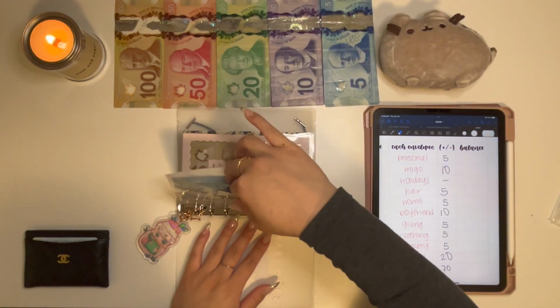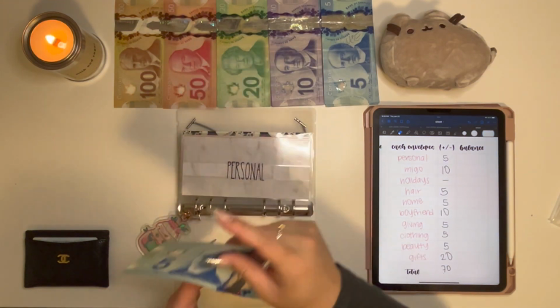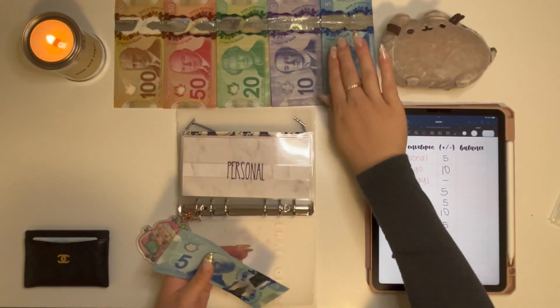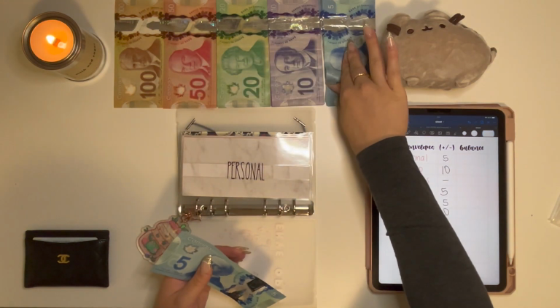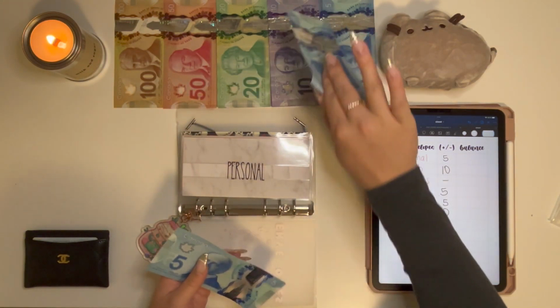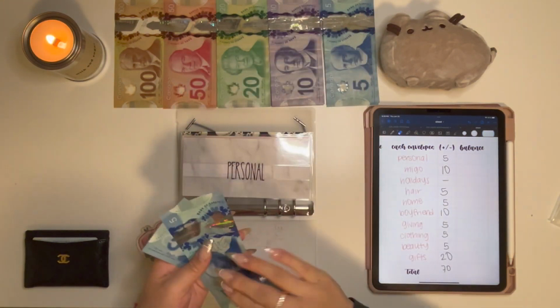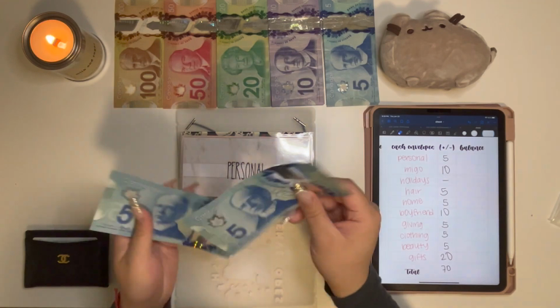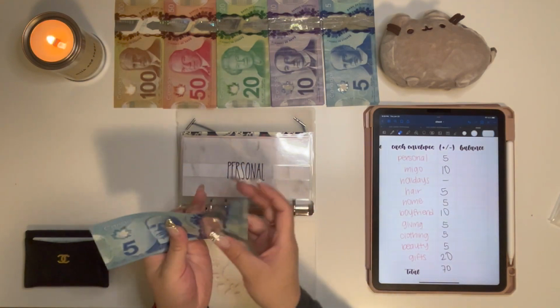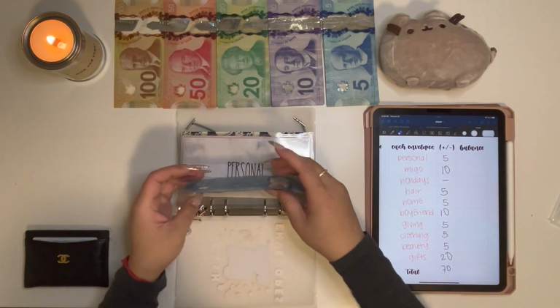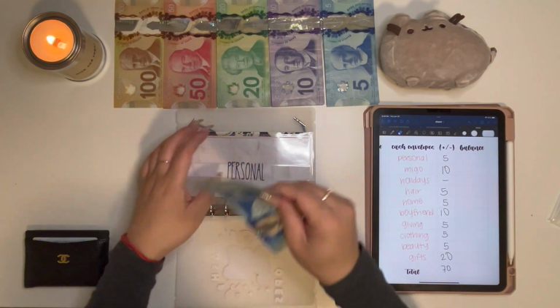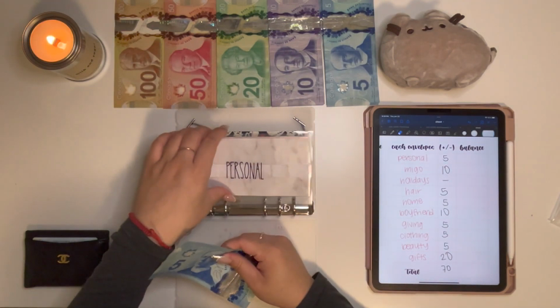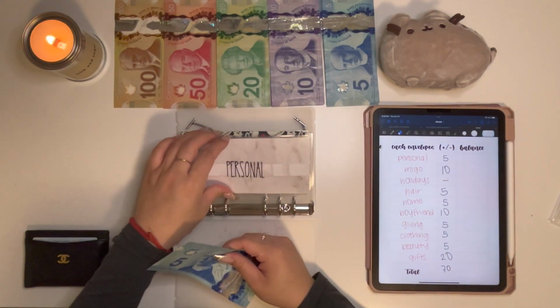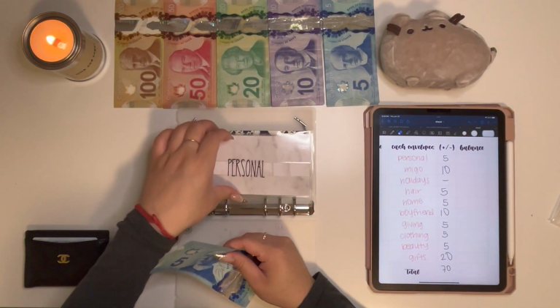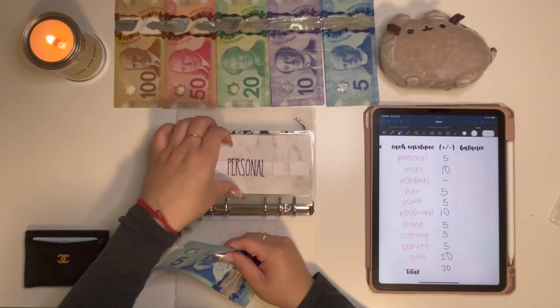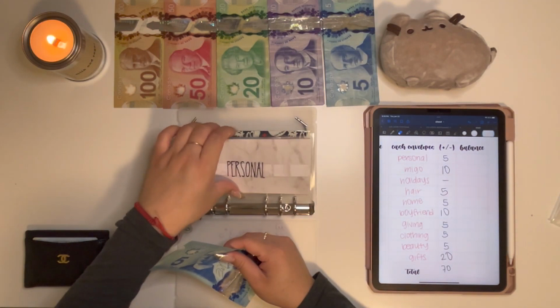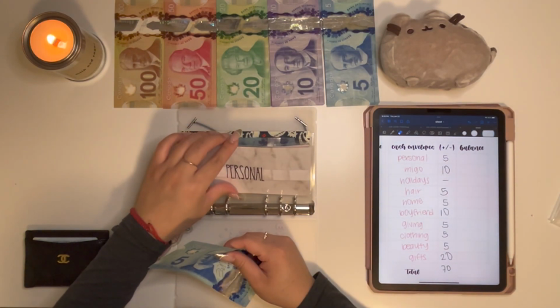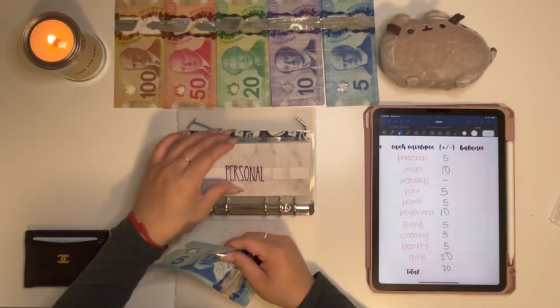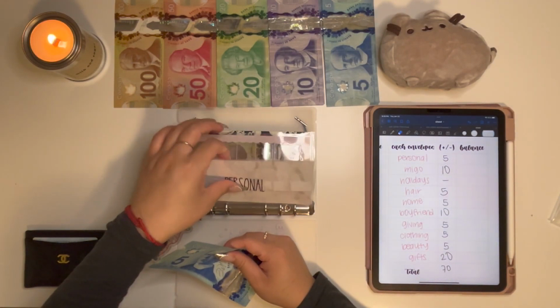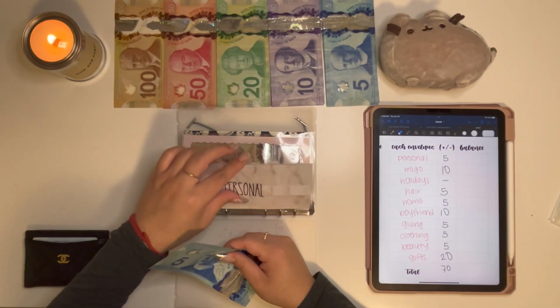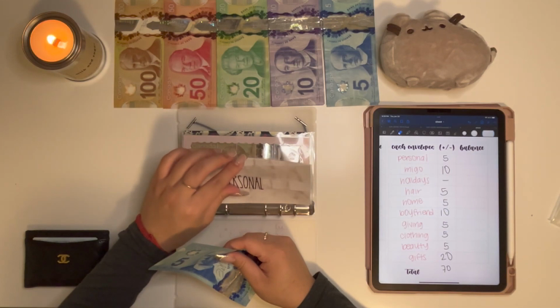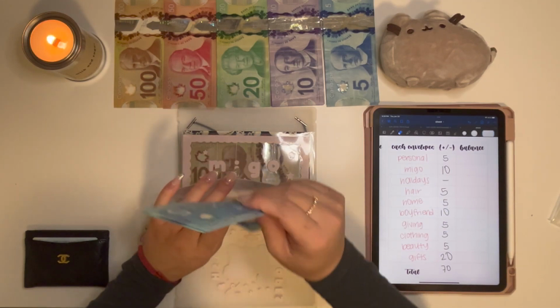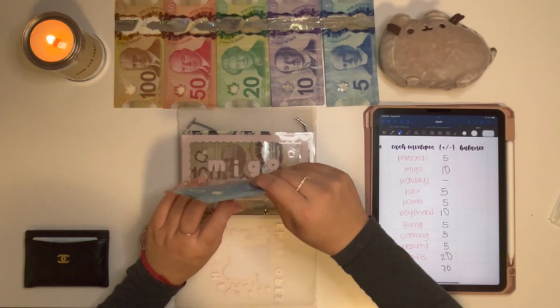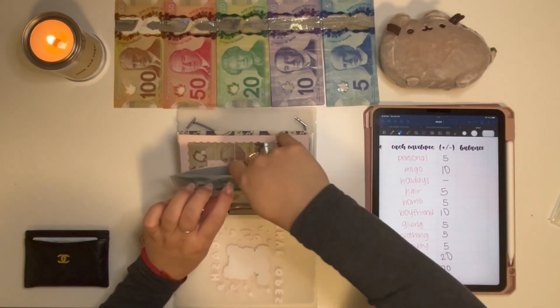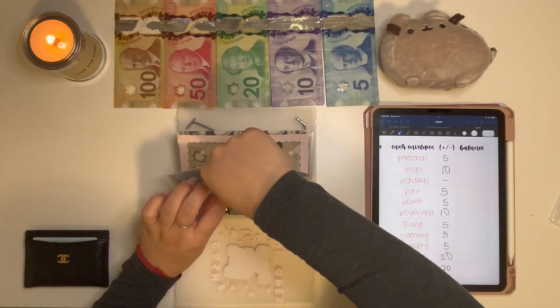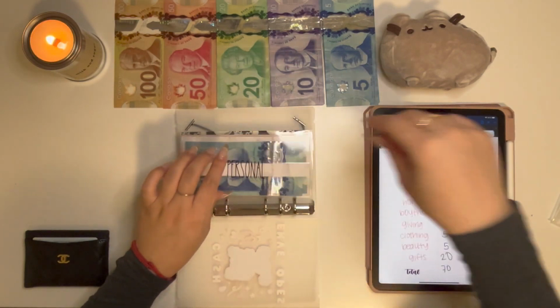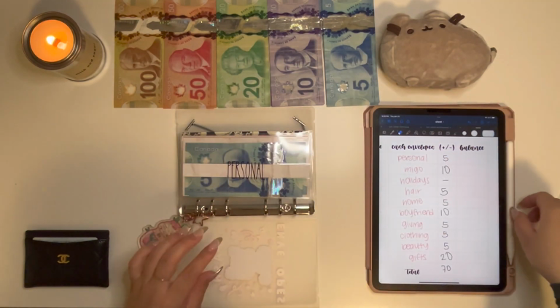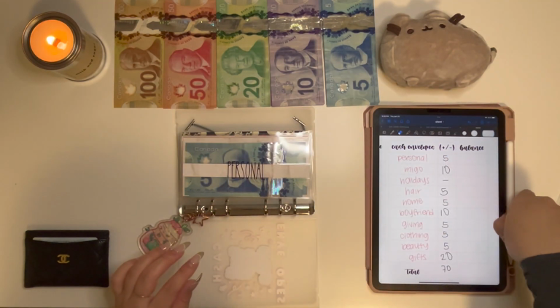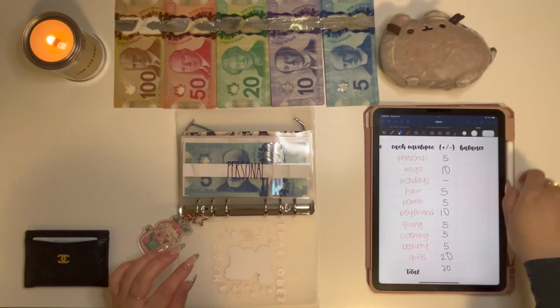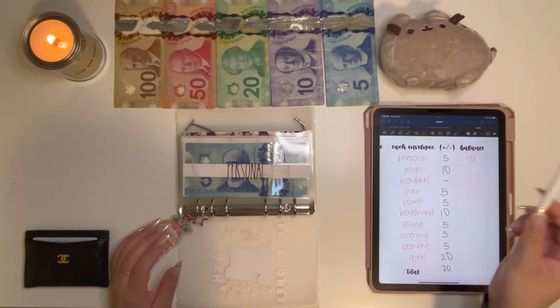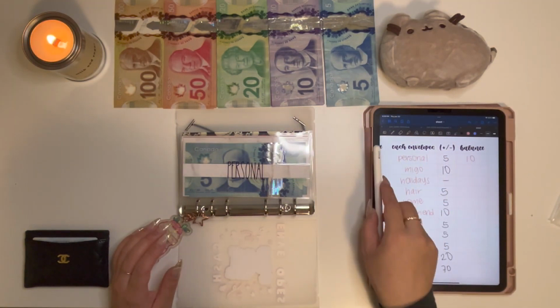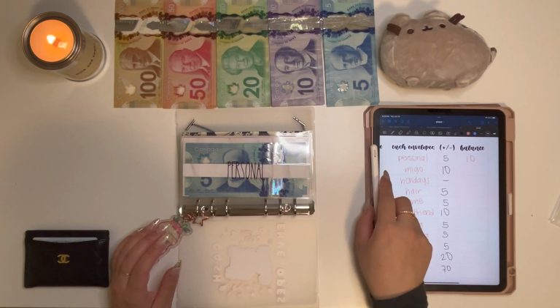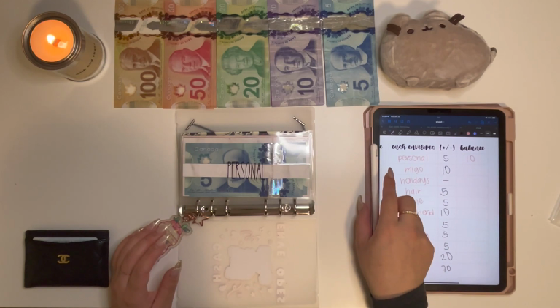Personal is getting $5, so we now have $10 in Personal. I debated taking money out of this envelope for my iPad, but there was only $5 in it, so I was like, is that really worth it?